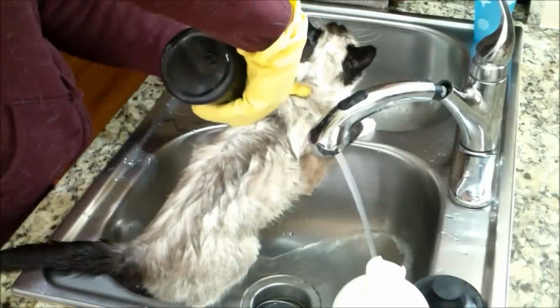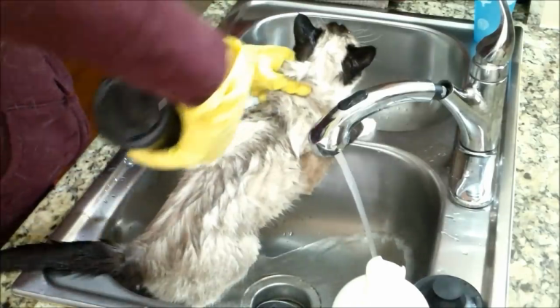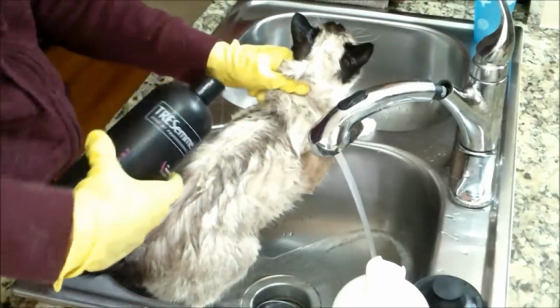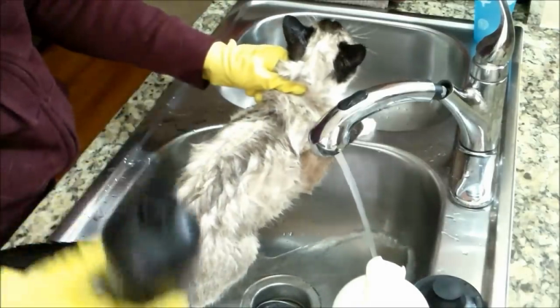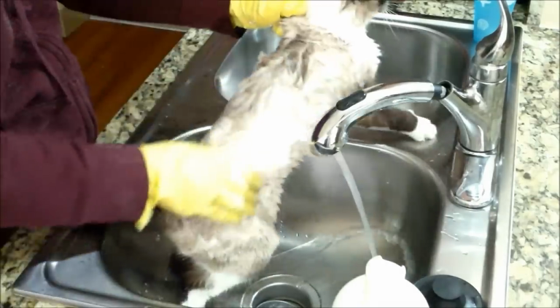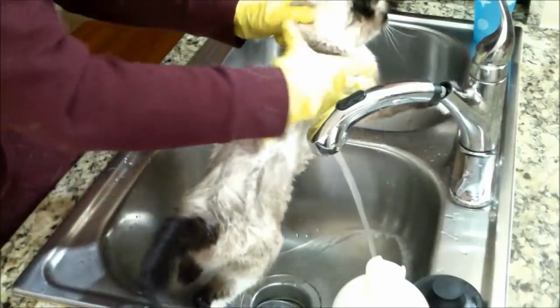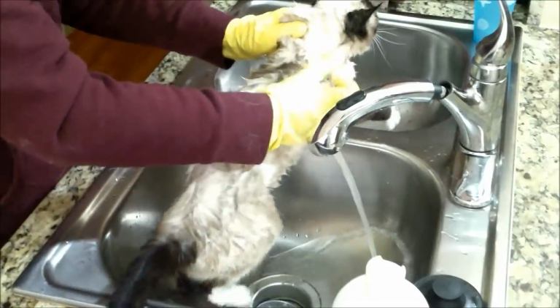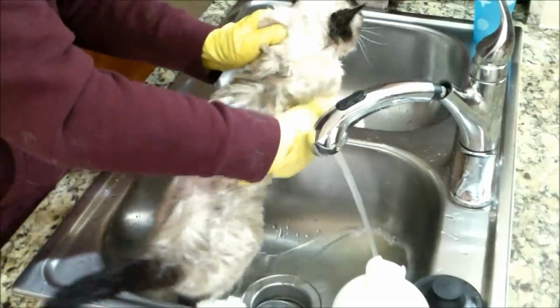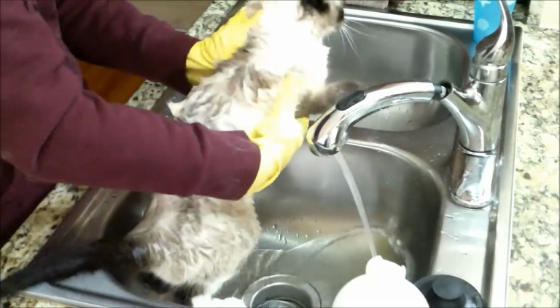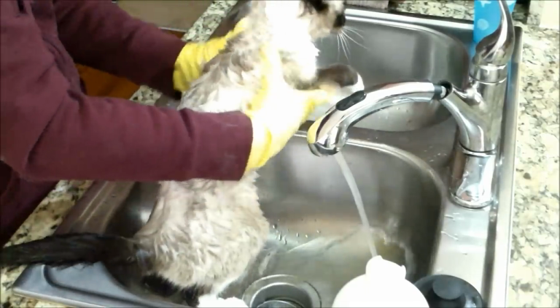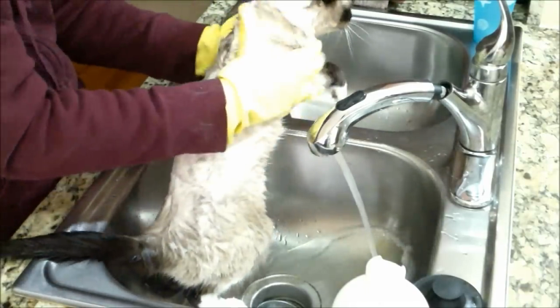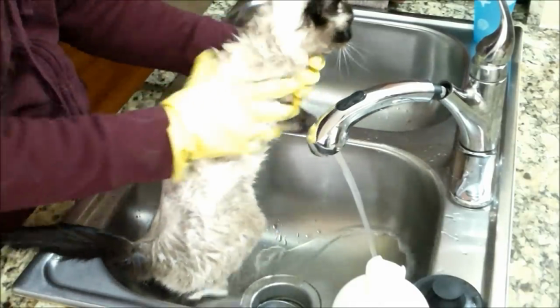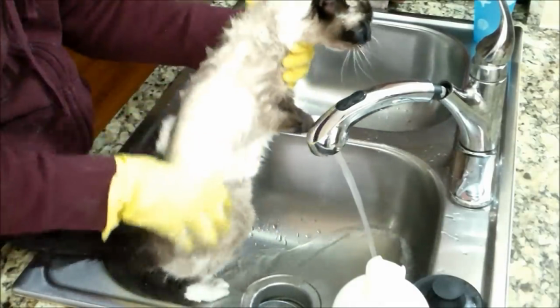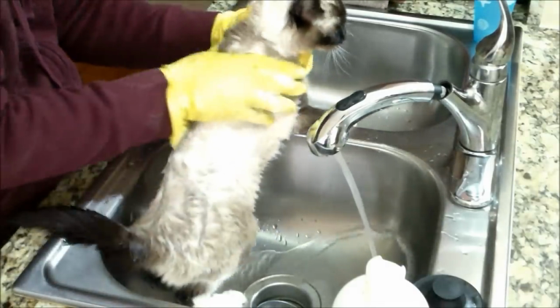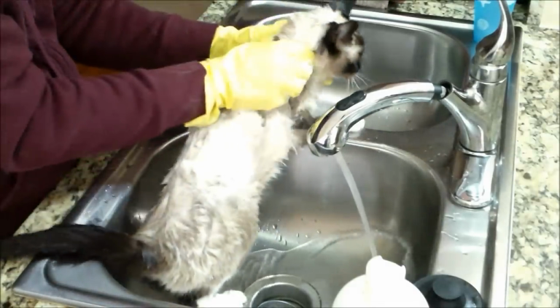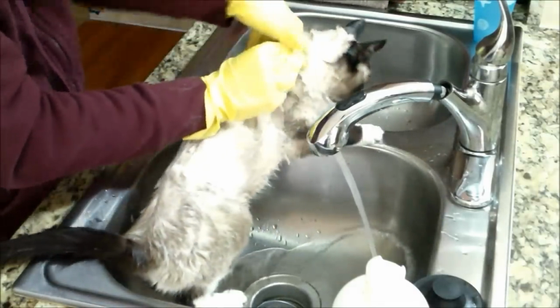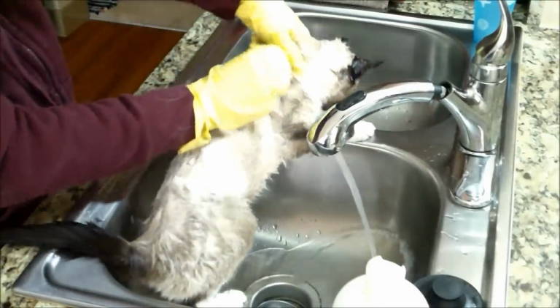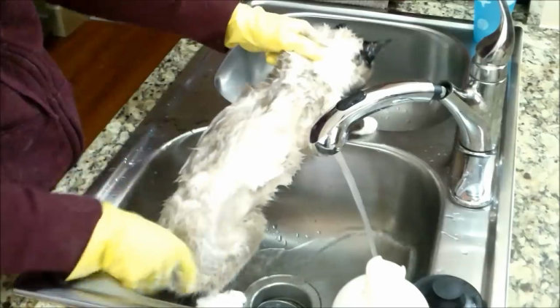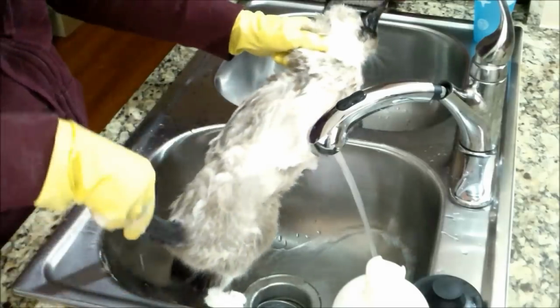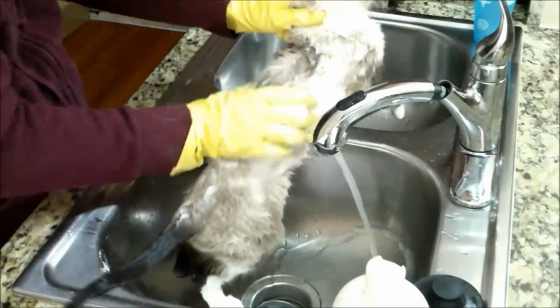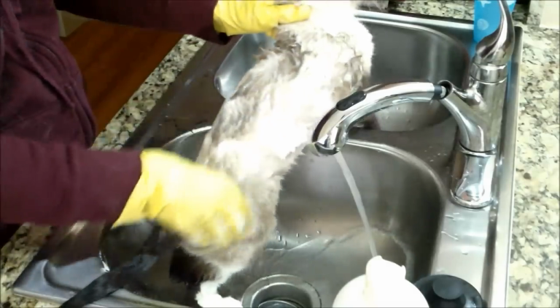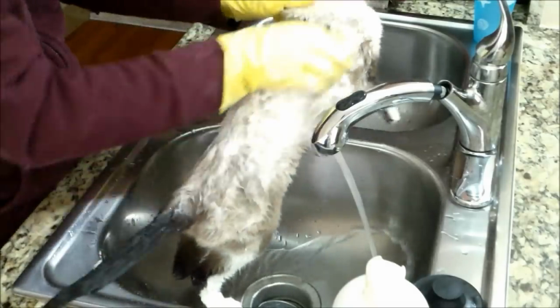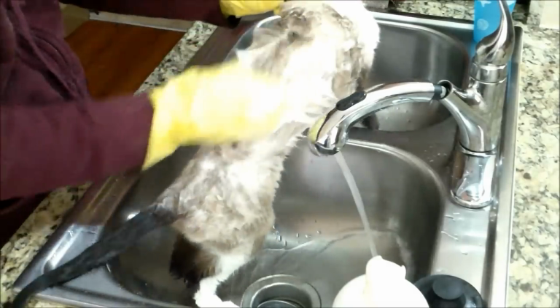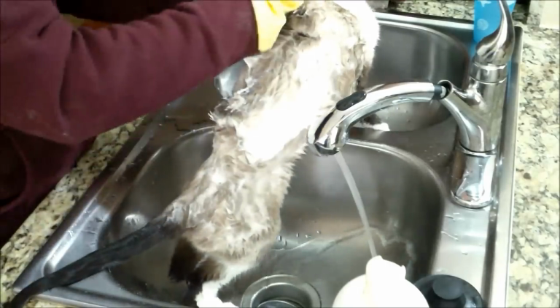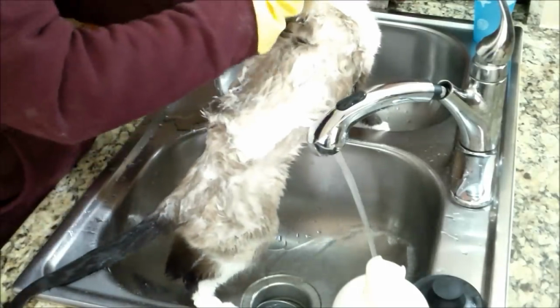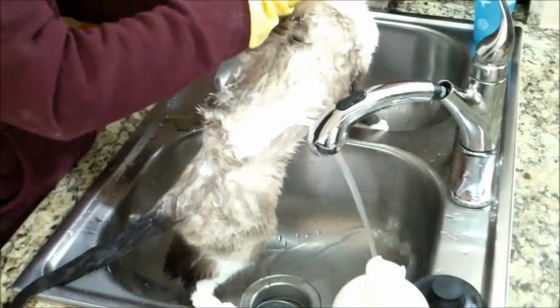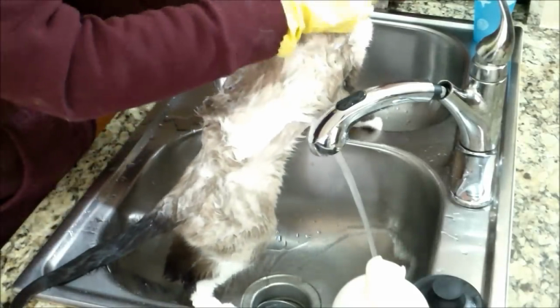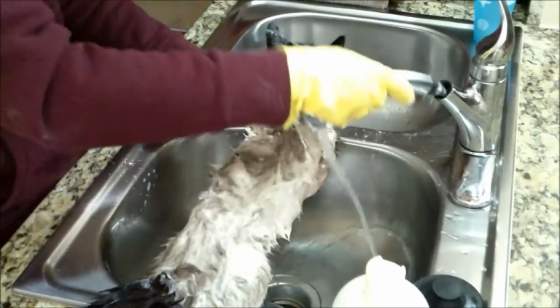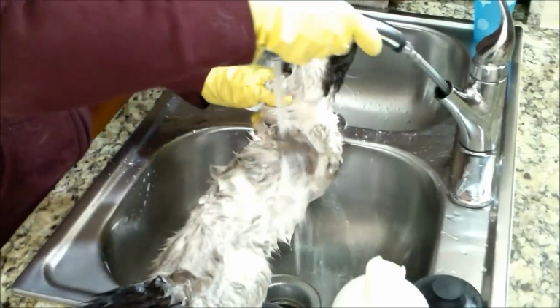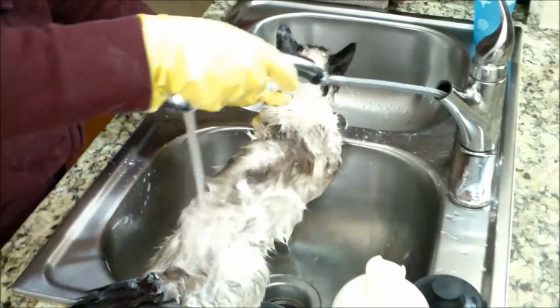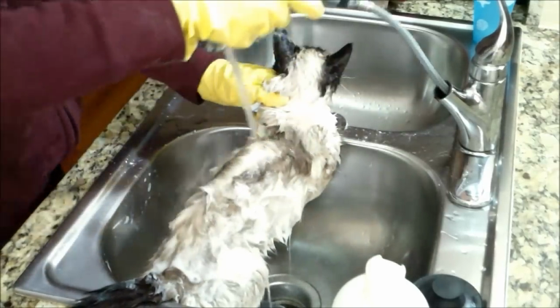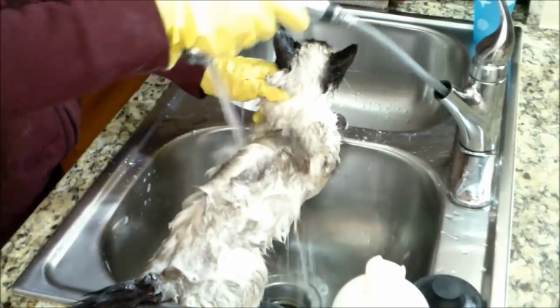Then apply the shampoo. Make sure to get Kitty good and lathered up. It's almost over, Kitty. And then it's time for the hosing off.